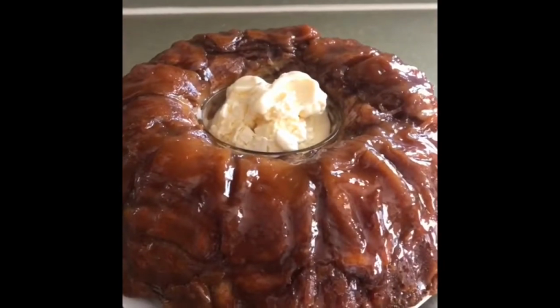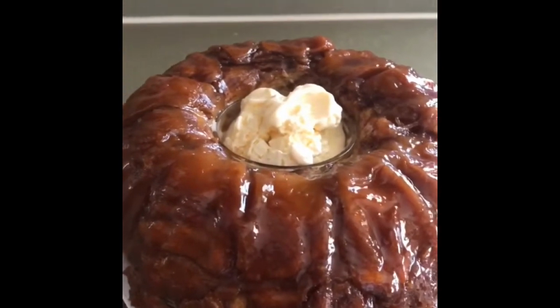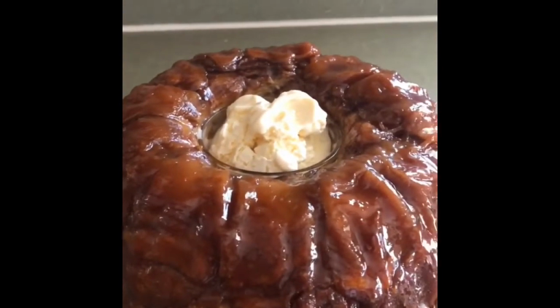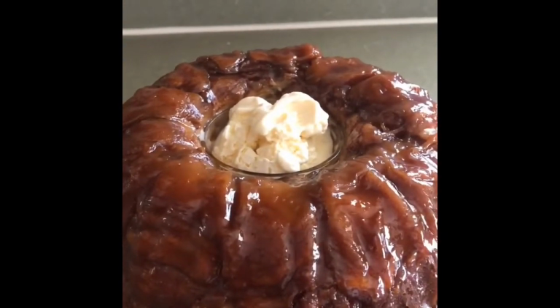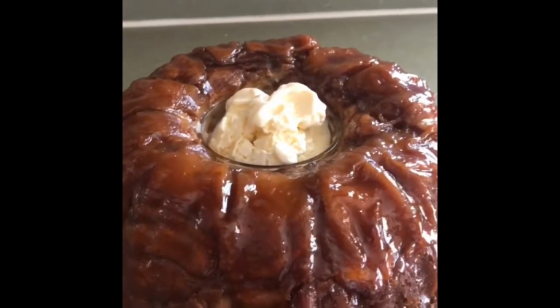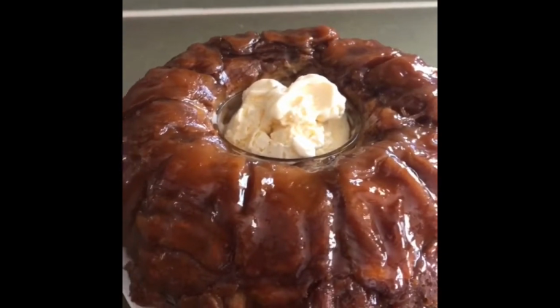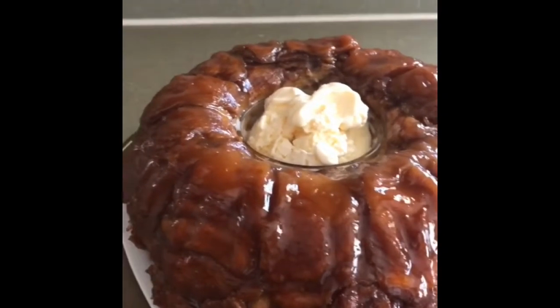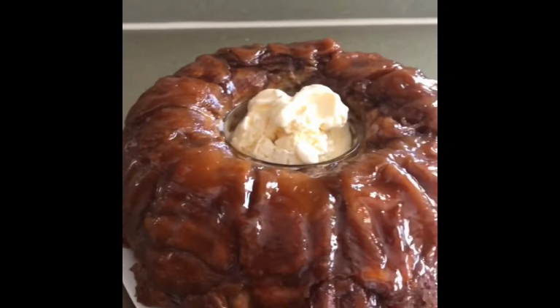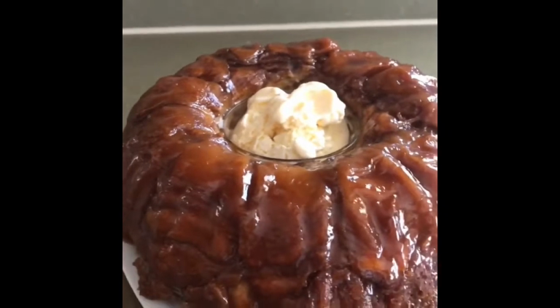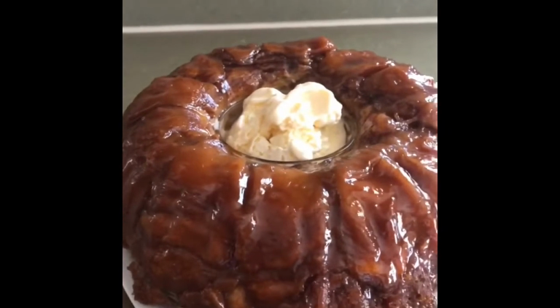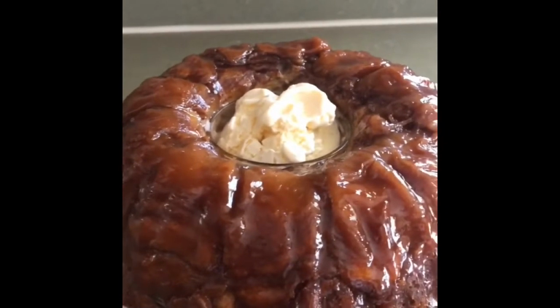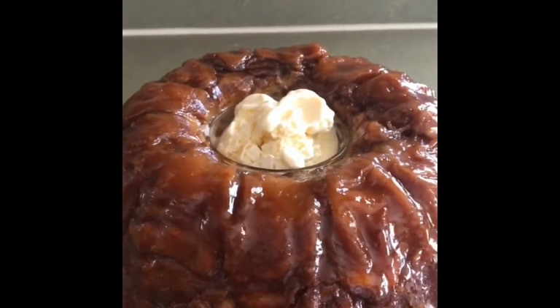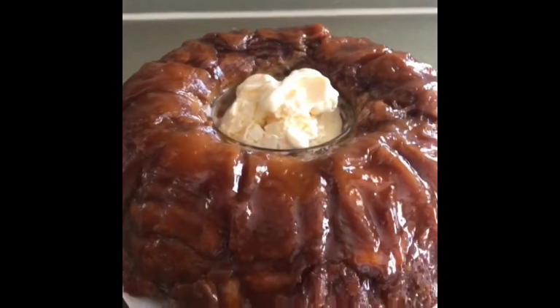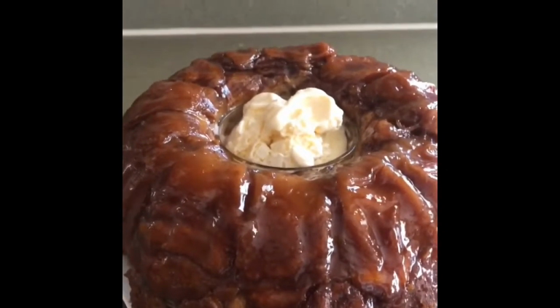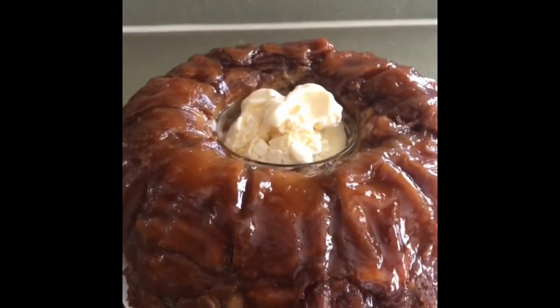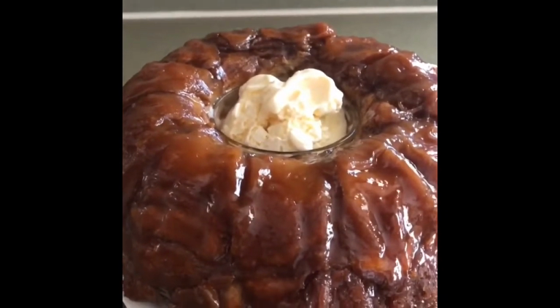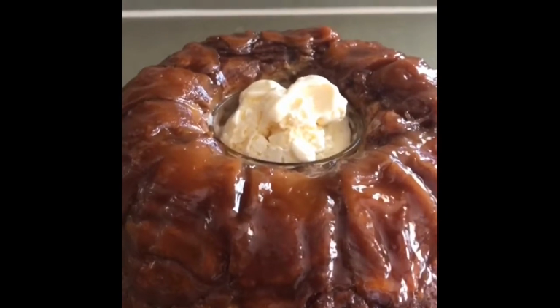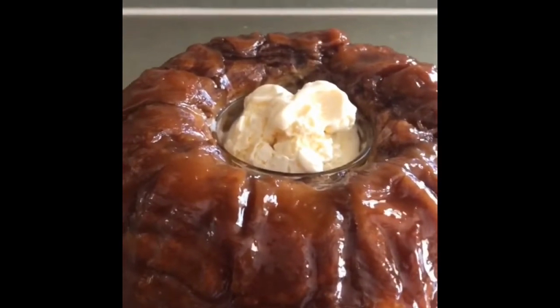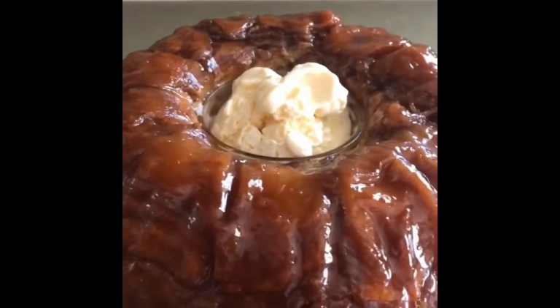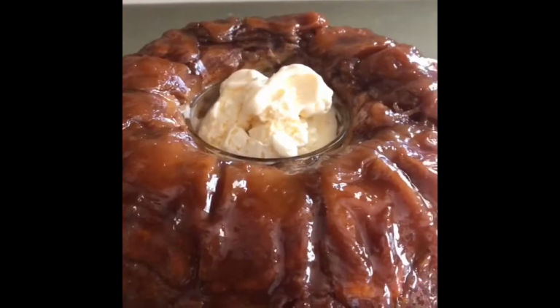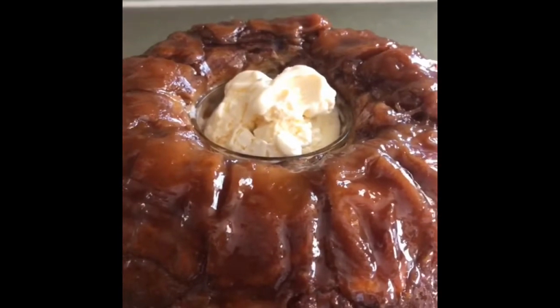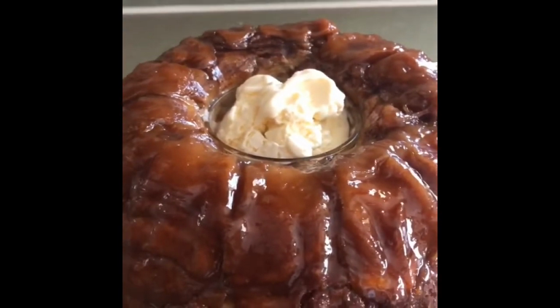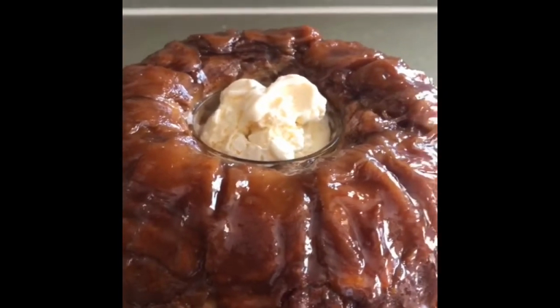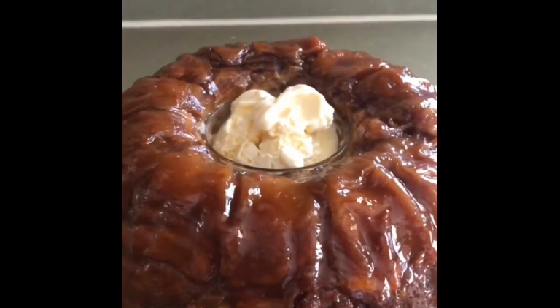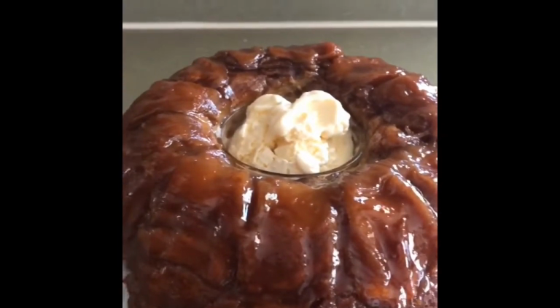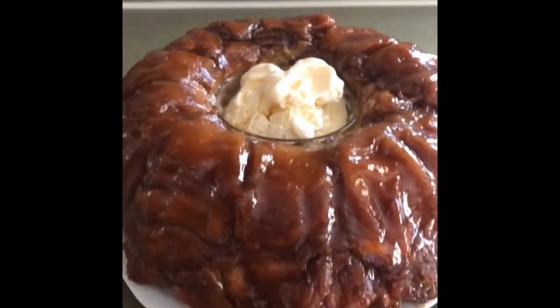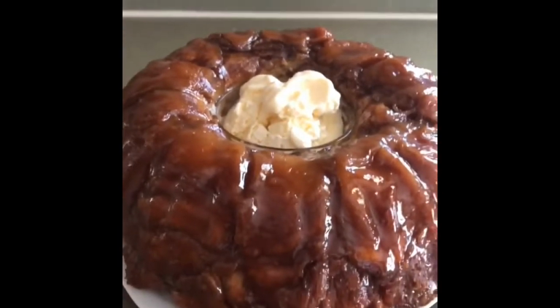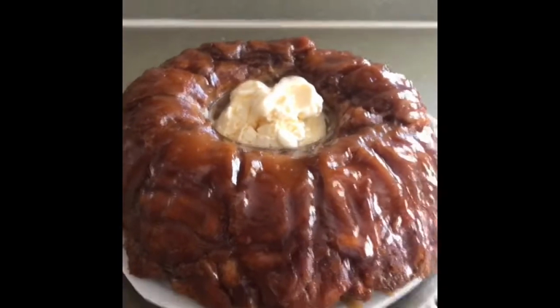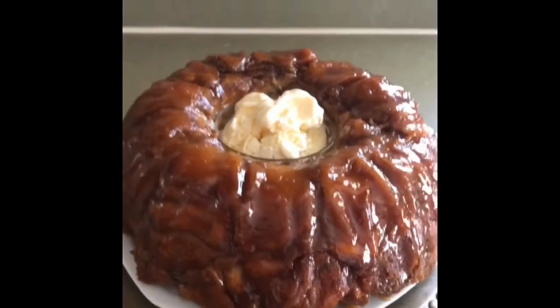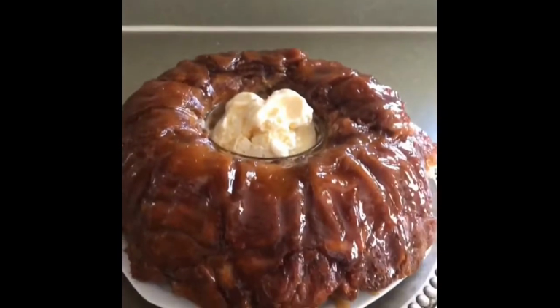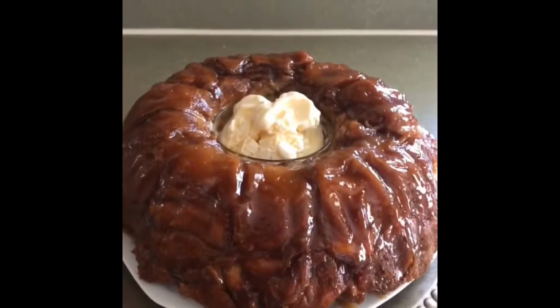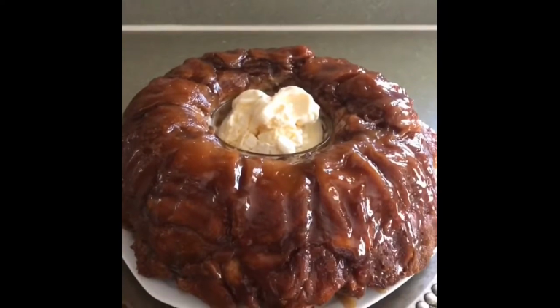Y este fue todo por la receta del día de hoy. Ya saben el drill: si les gustó regálenme un like, si no se han suscrito suscríbanse y activen la campanita, compartan el video, y muchas gracias por darle play. Hasta la próxima.